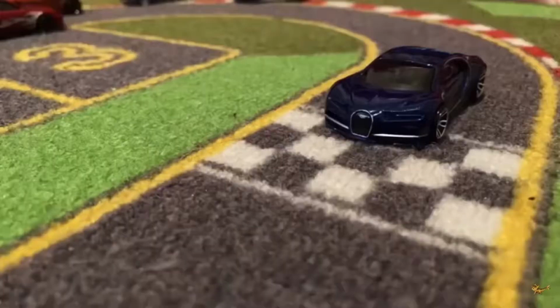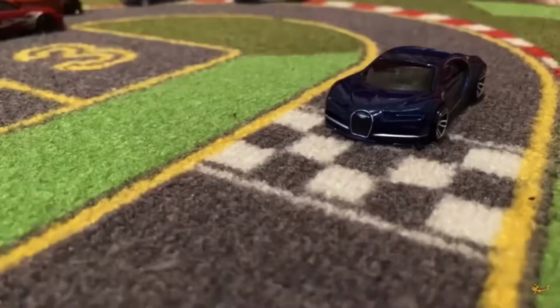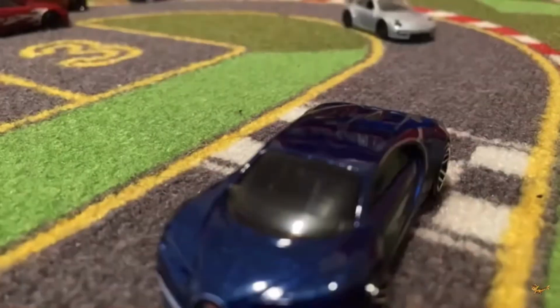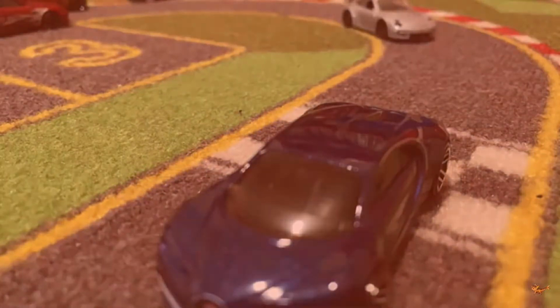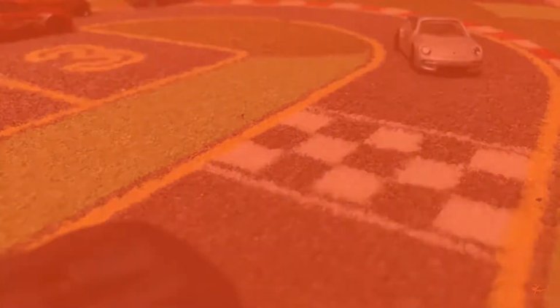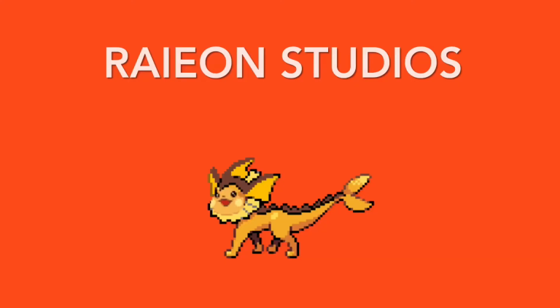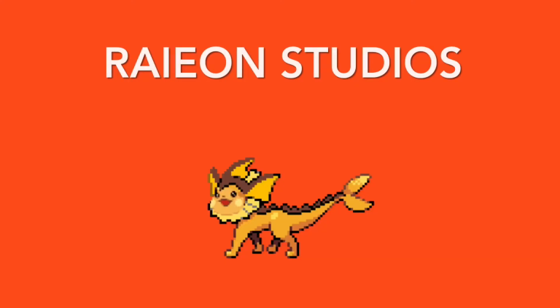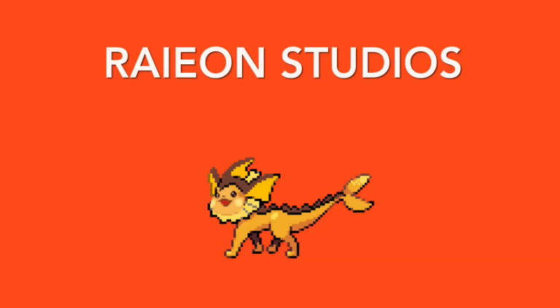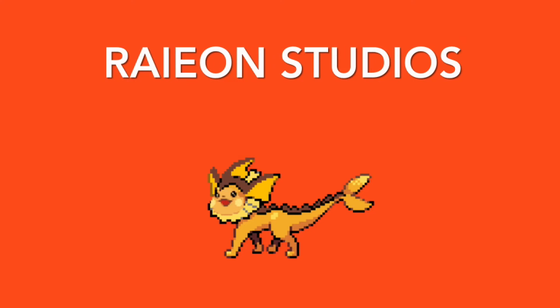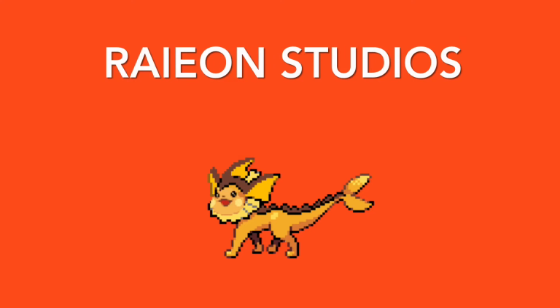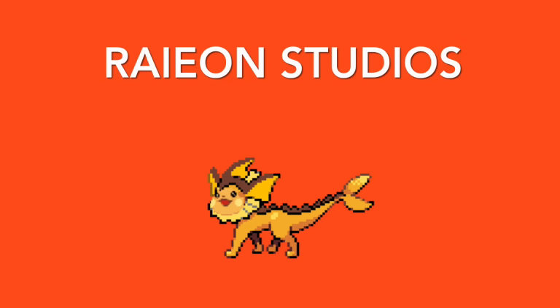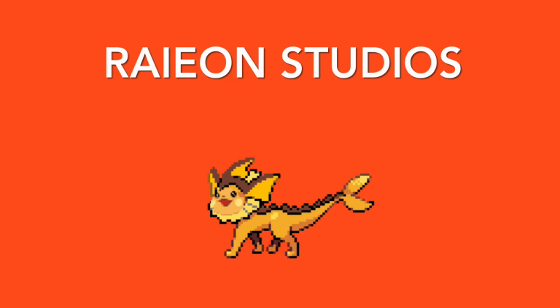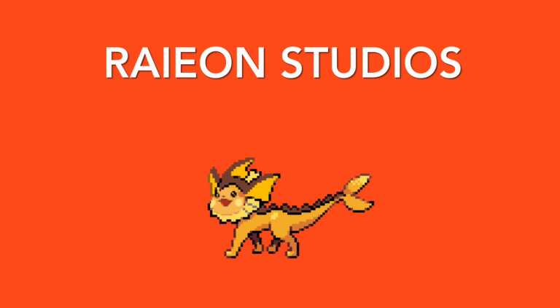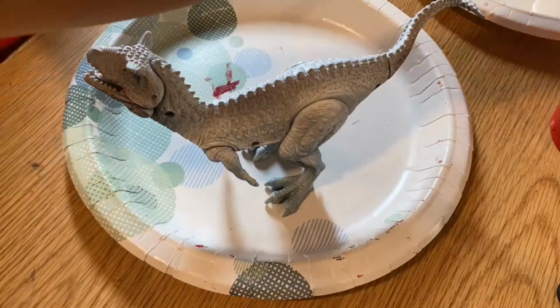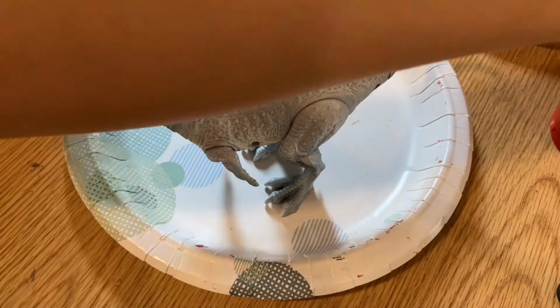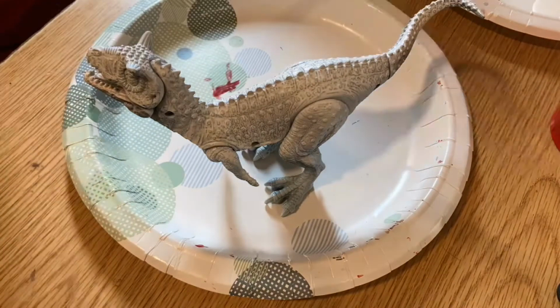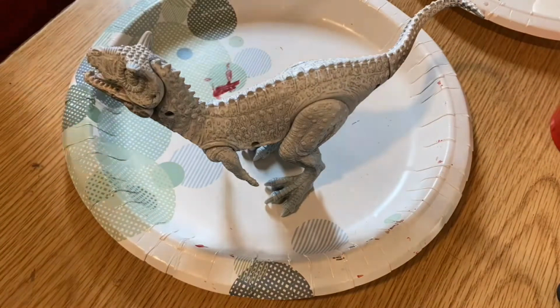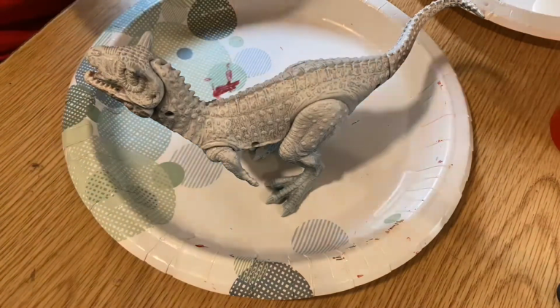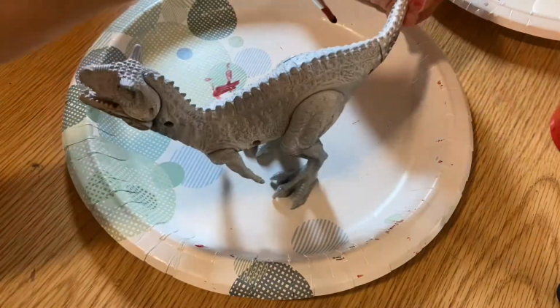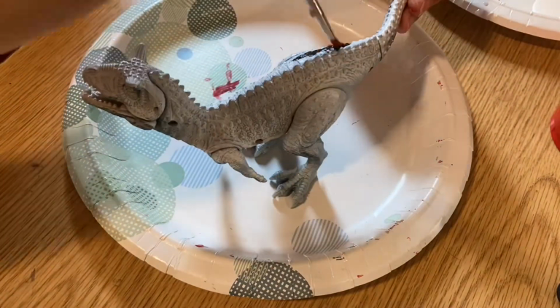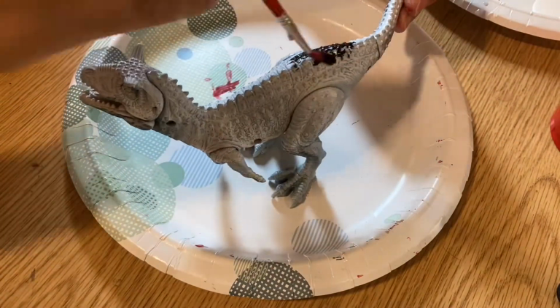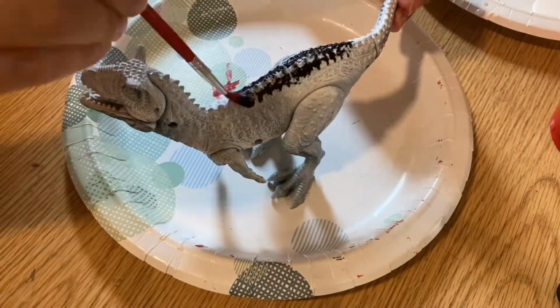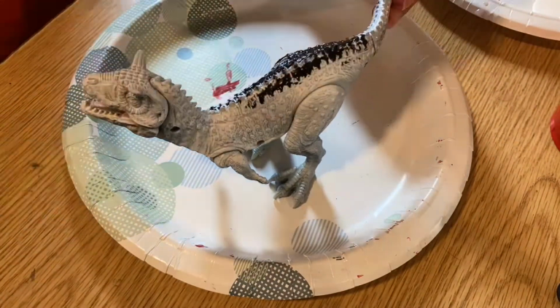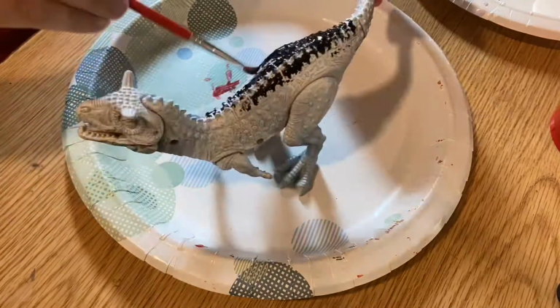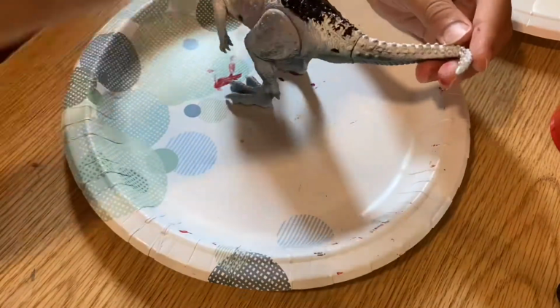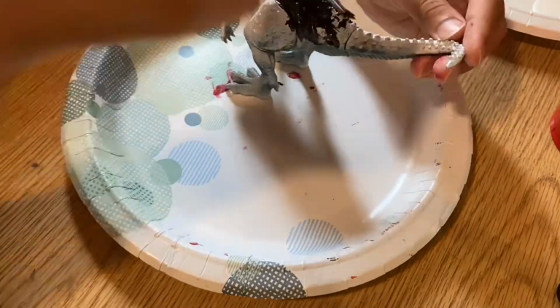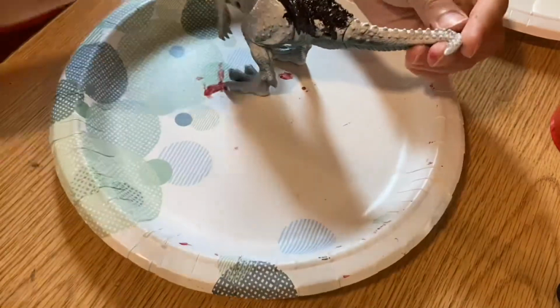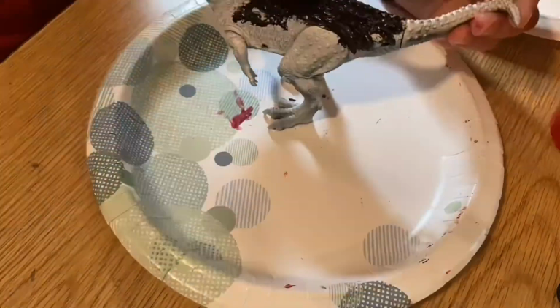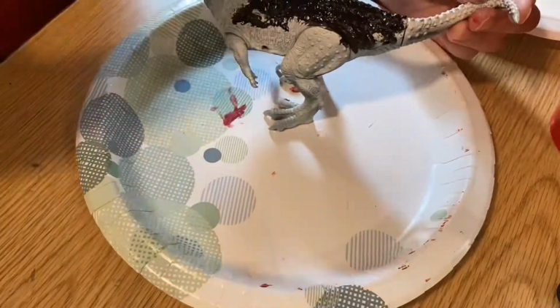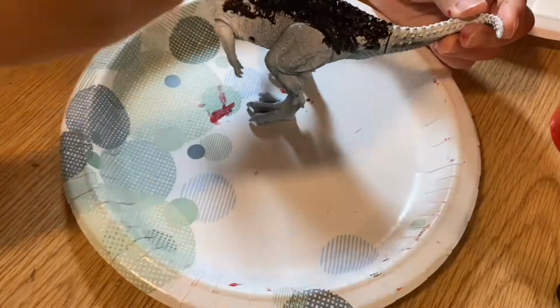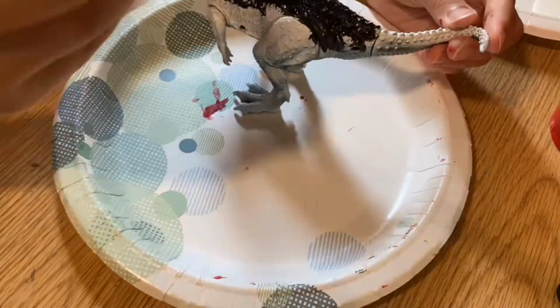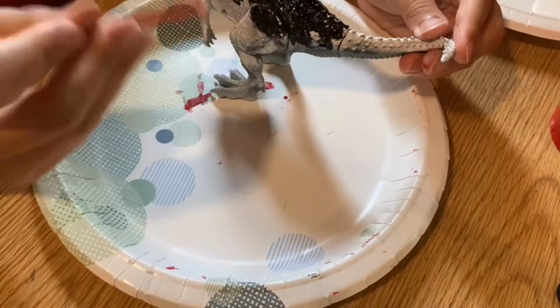And we have a winner! In today's video, I'm going to be repainting the Kid Galaxy Carnotaurus to make it look like a purge horse from Jurassic World Alive.